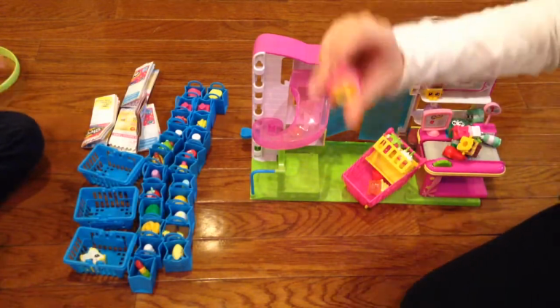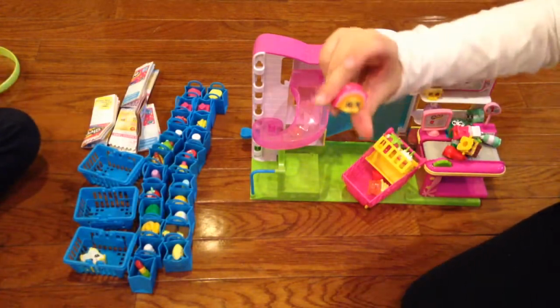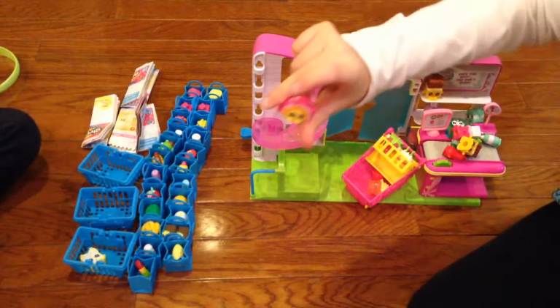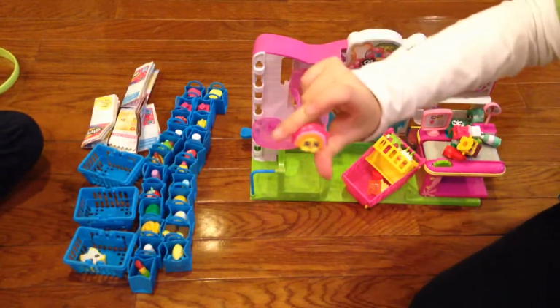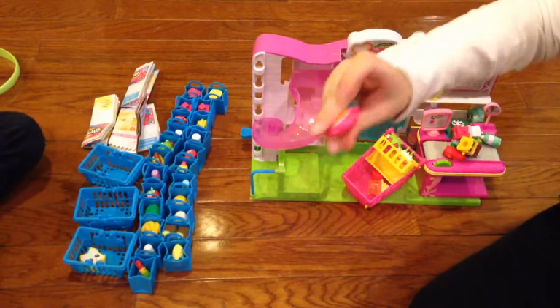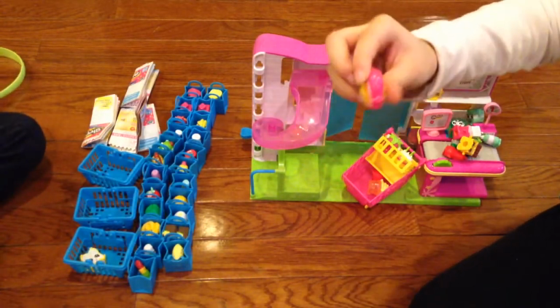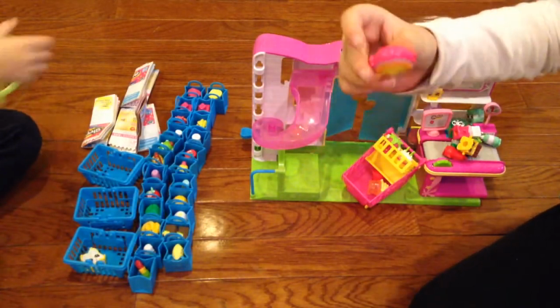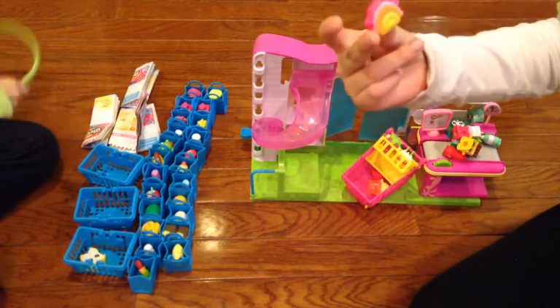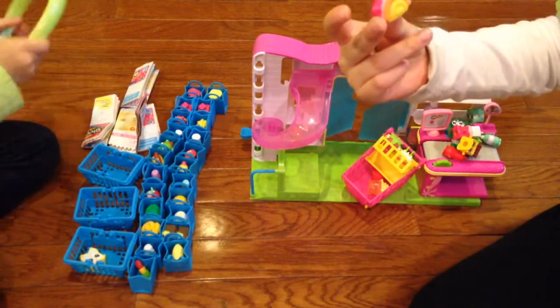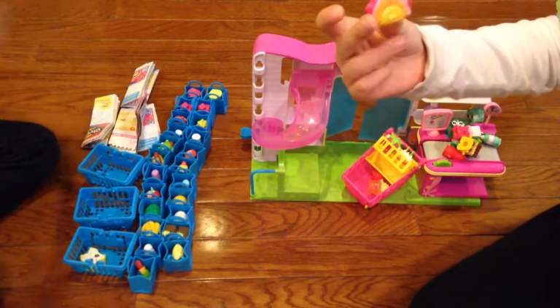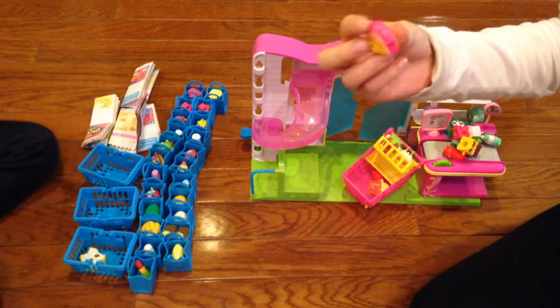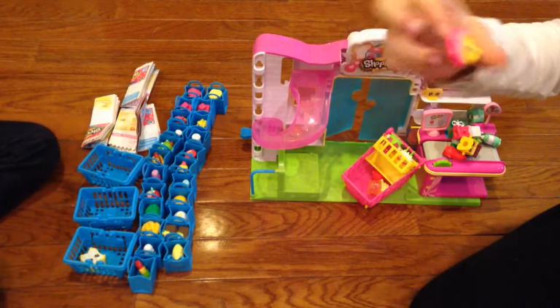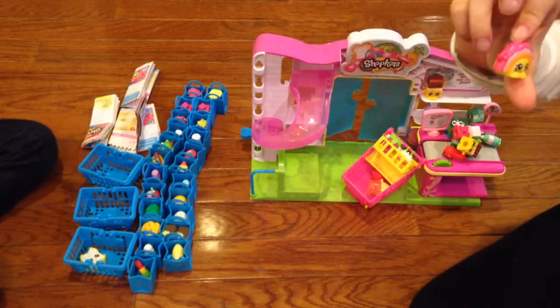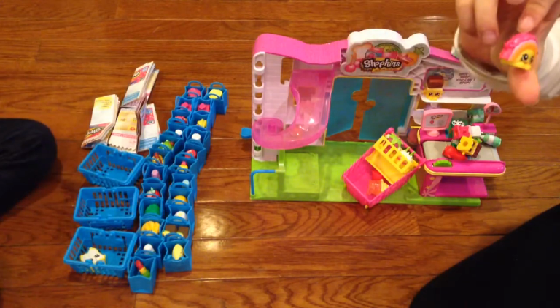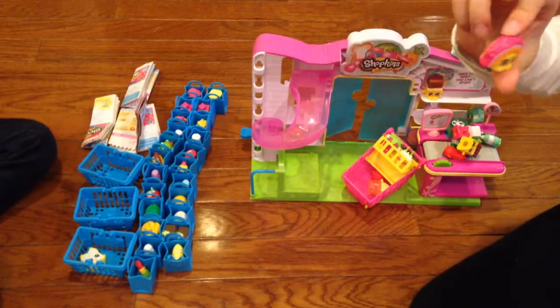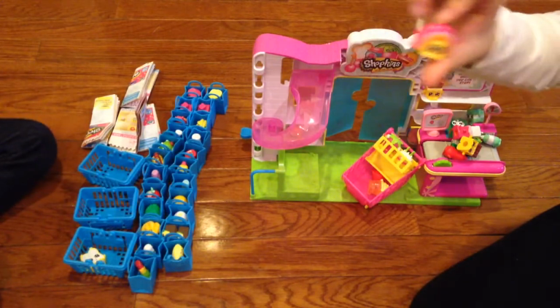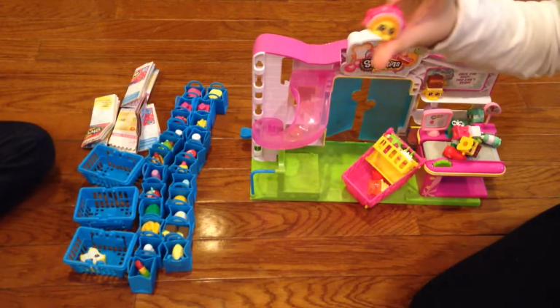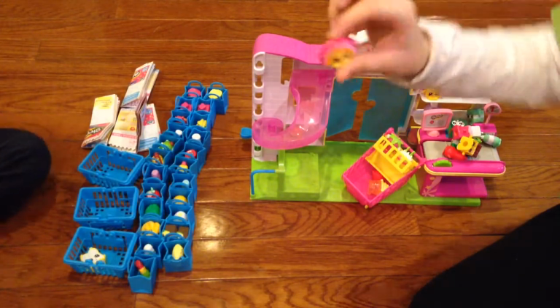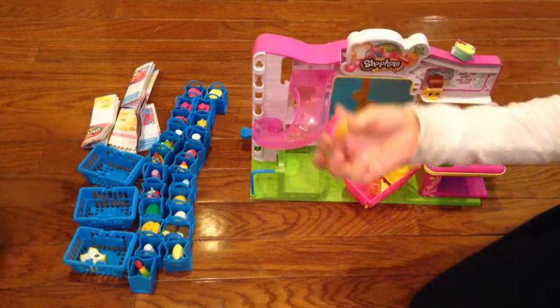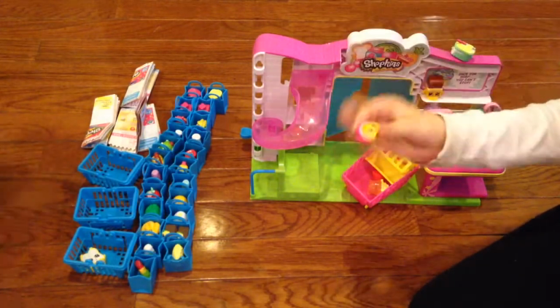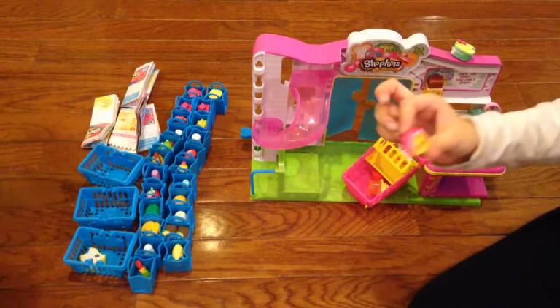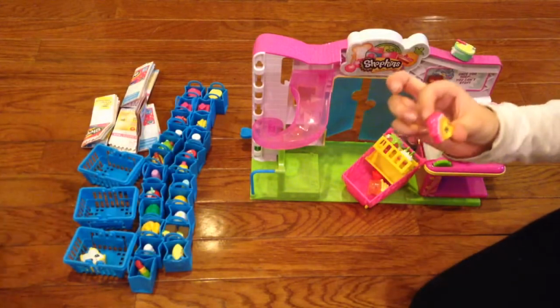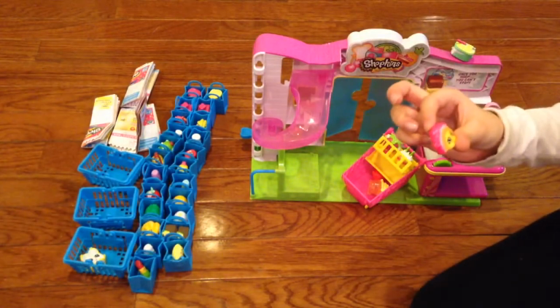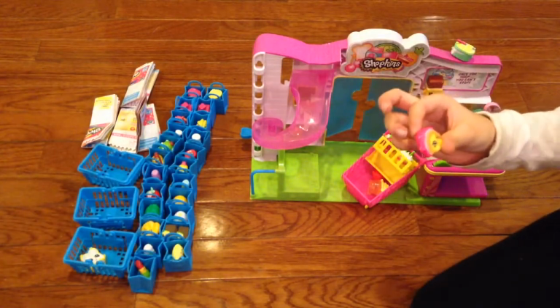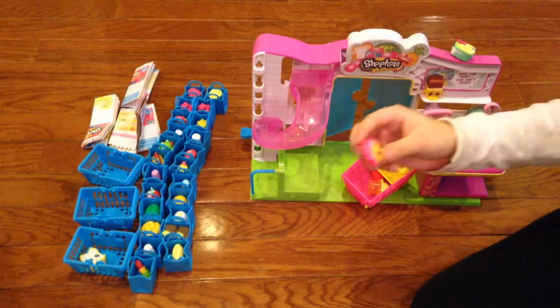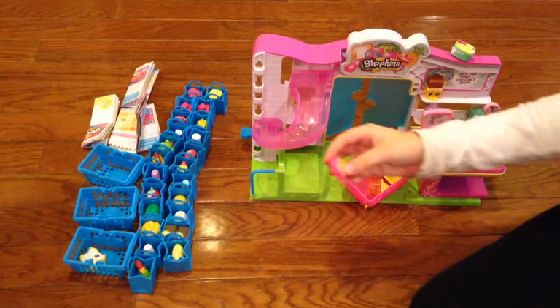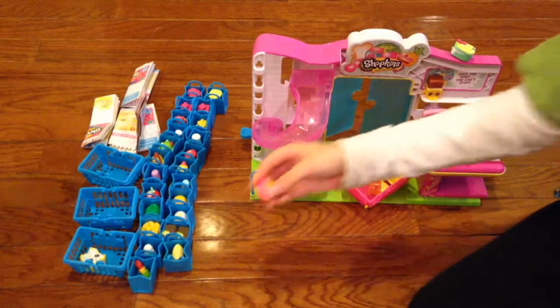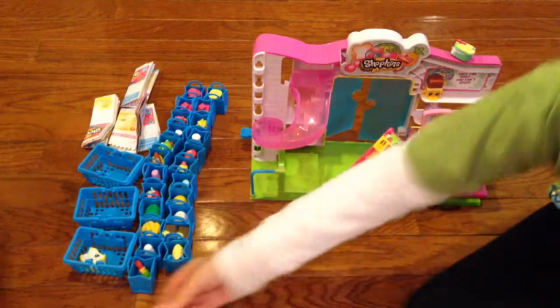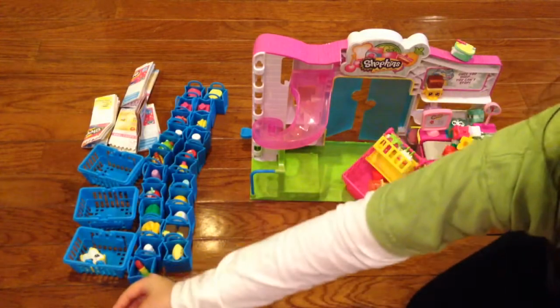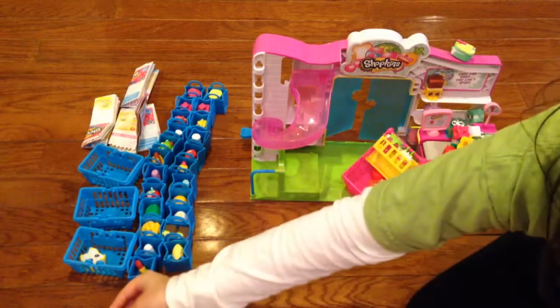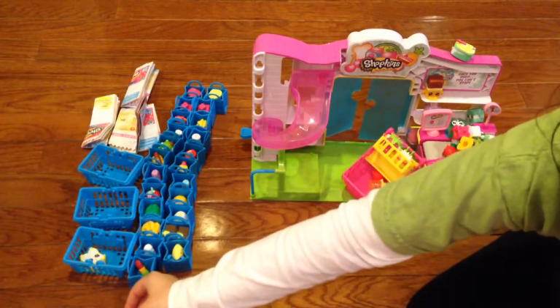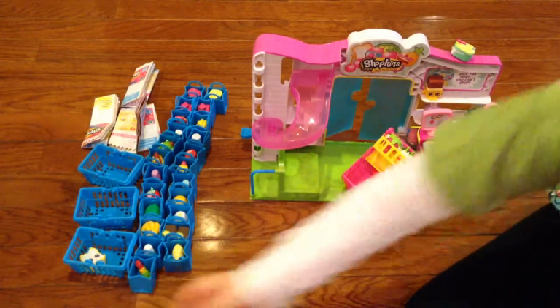Here is Rainbow Bite — isn't she so cute? She's like a red little rainbow cookie or a slice of cake. She is so cute. Here you go Carrie.